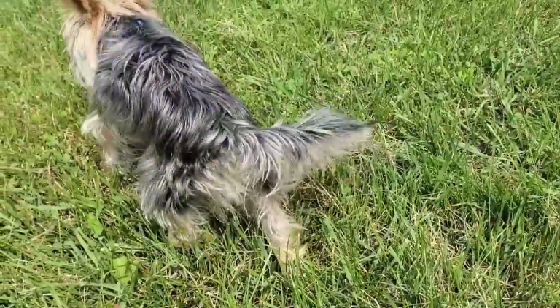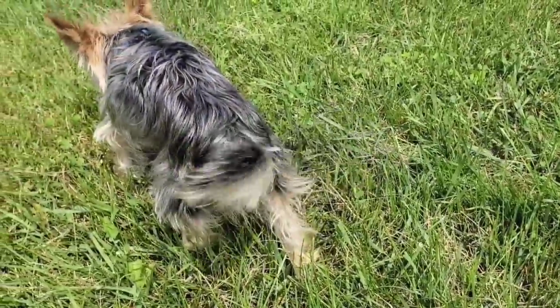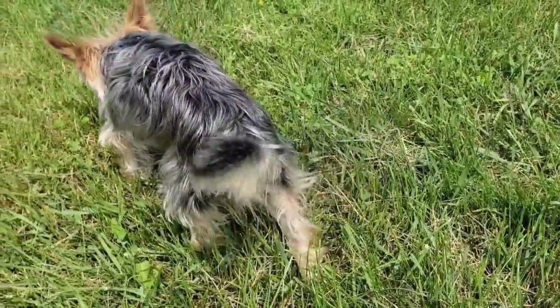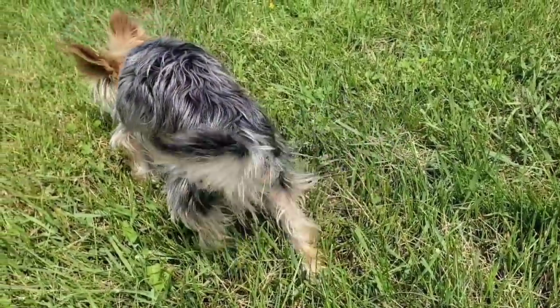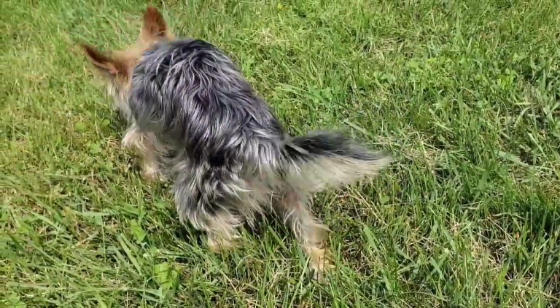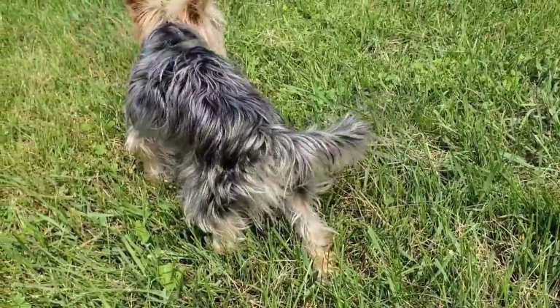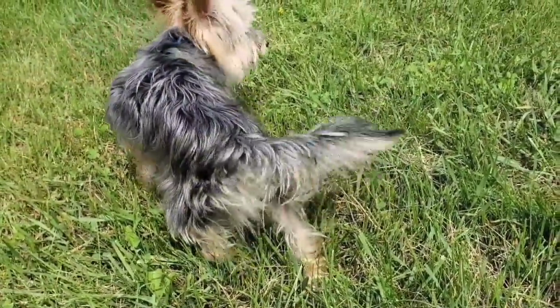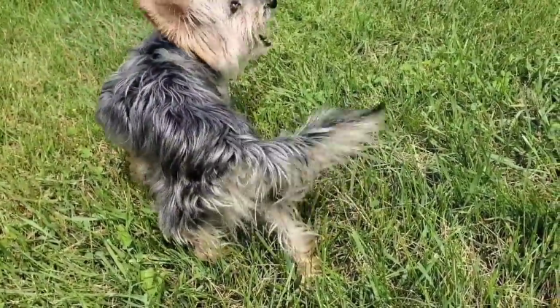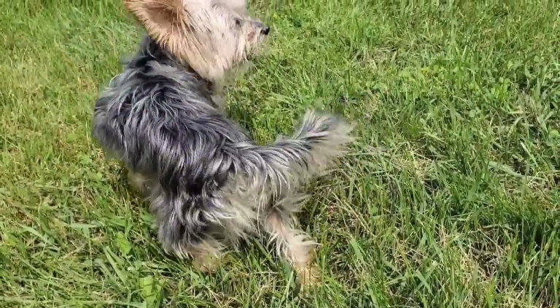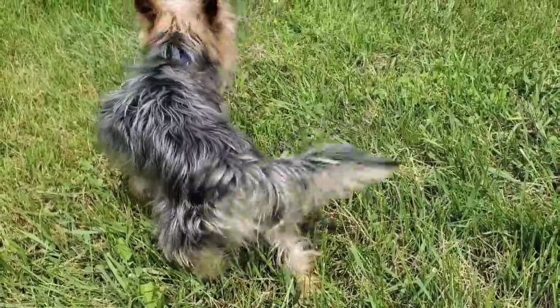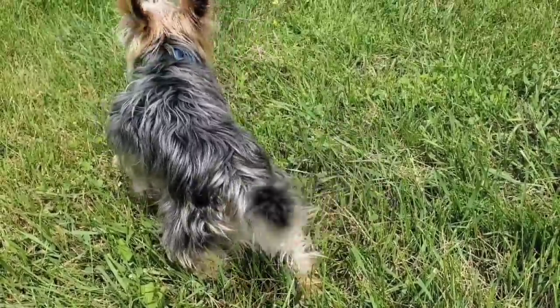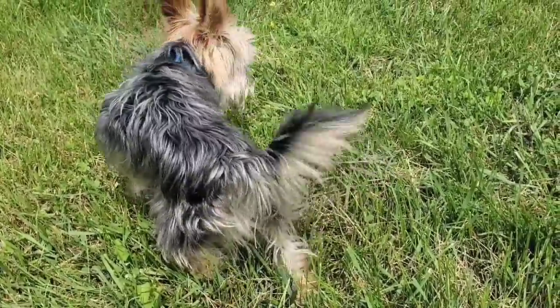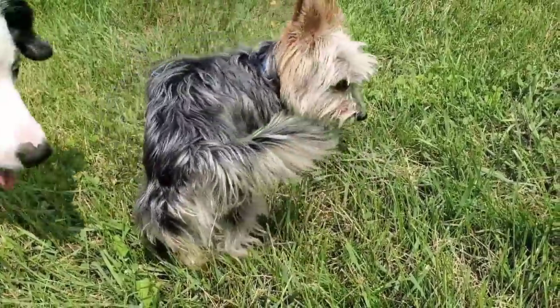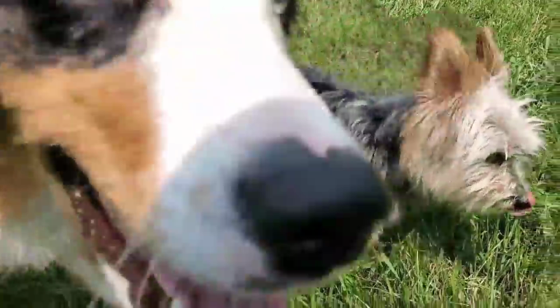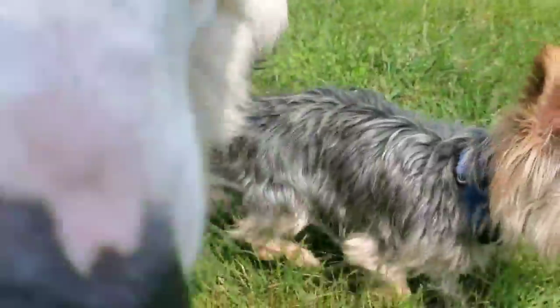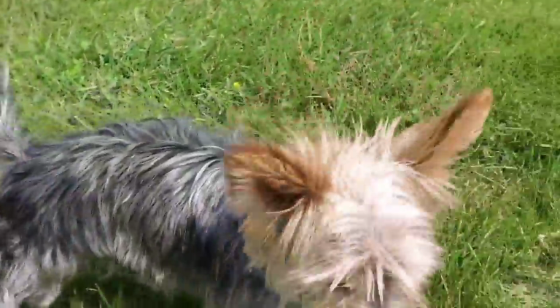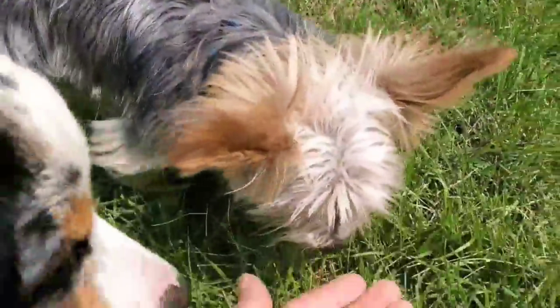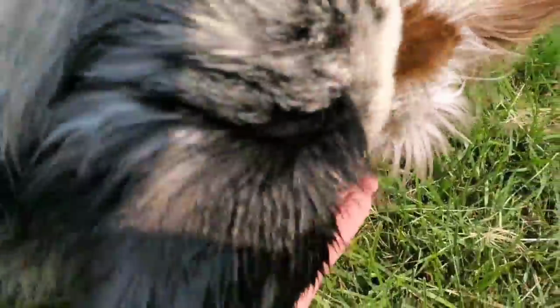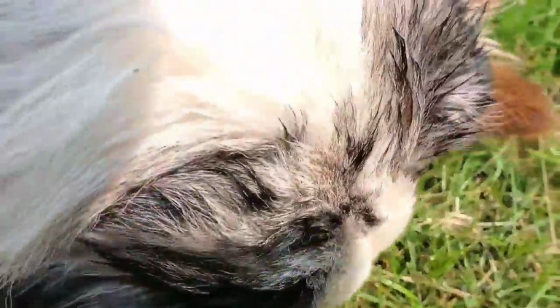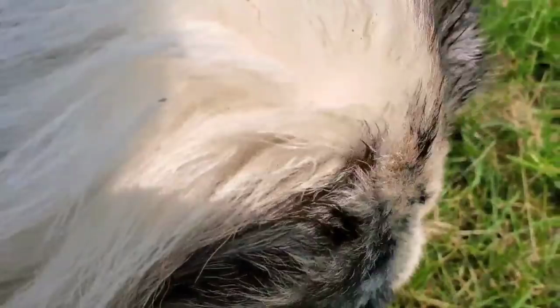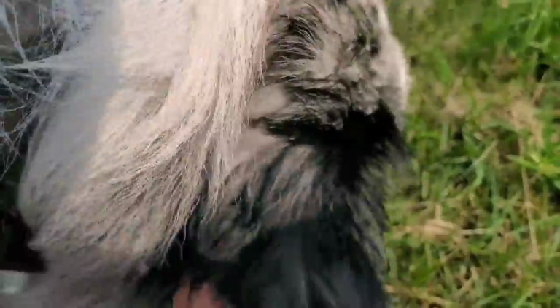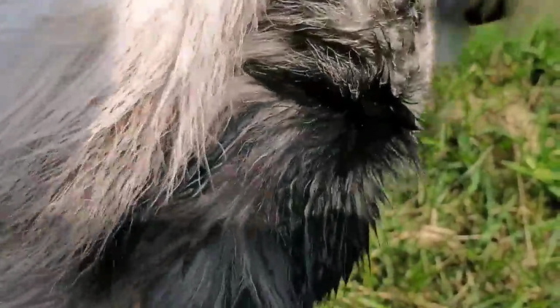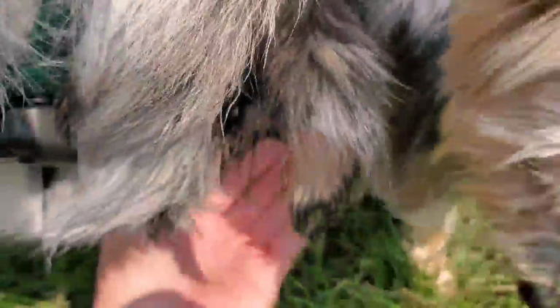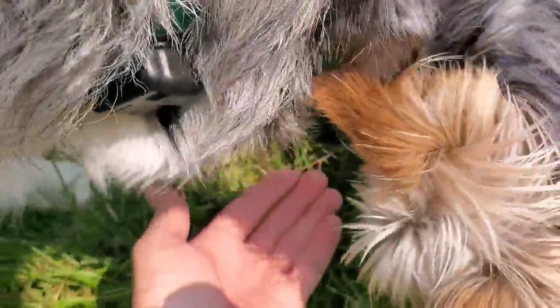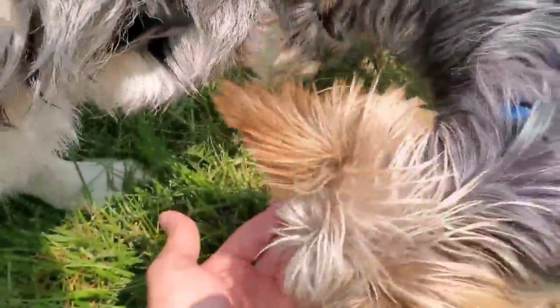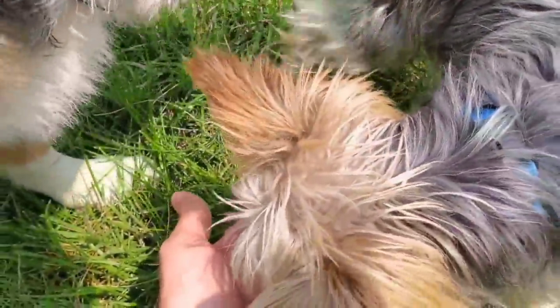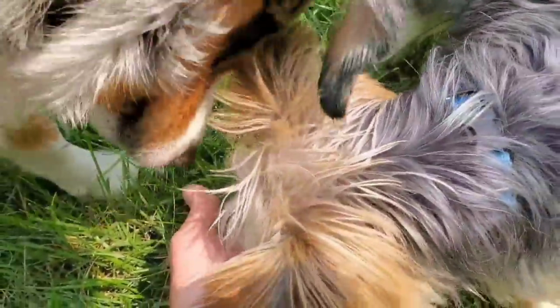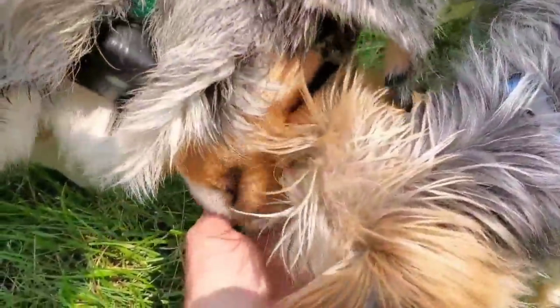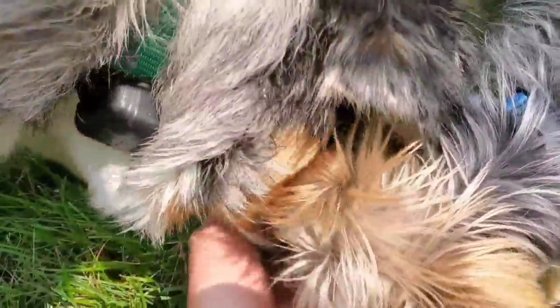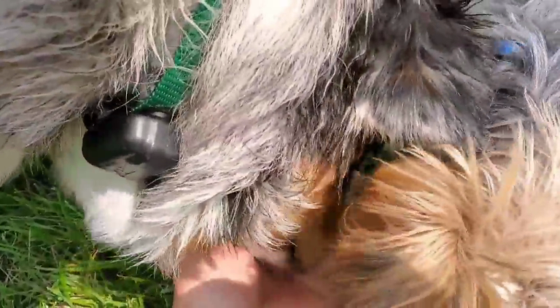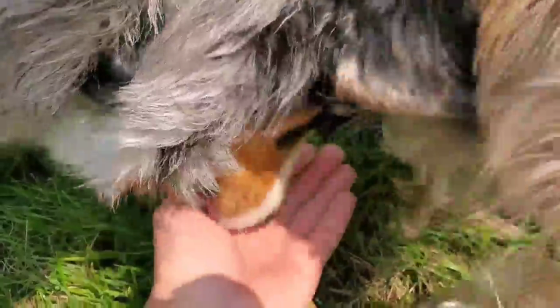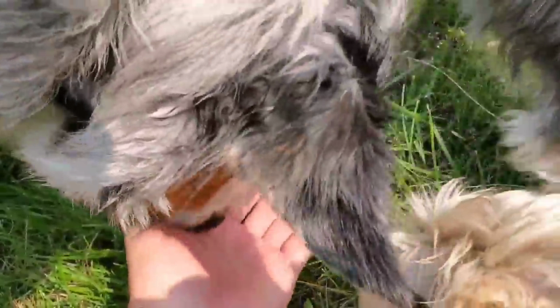He takes it over there to eat it safely - he does that in the house too. He'll take his little snack and take it into his cage. Oh, gone! Oh buddy, she got them all.